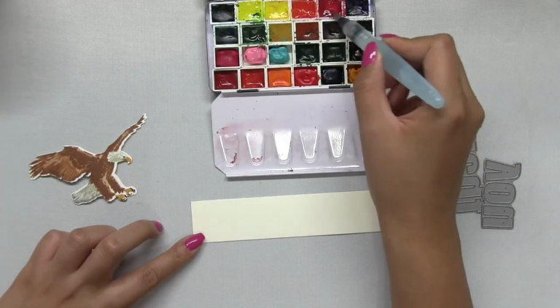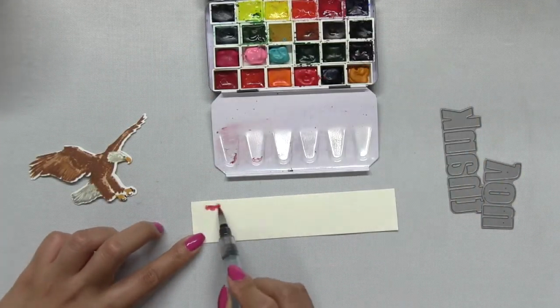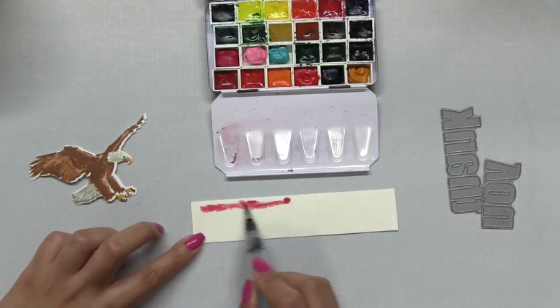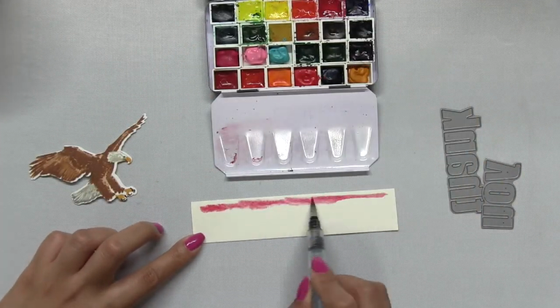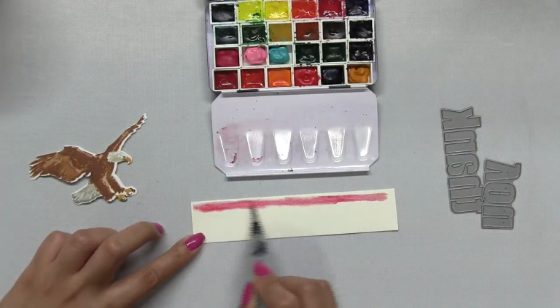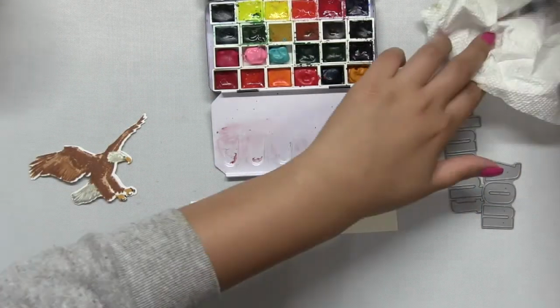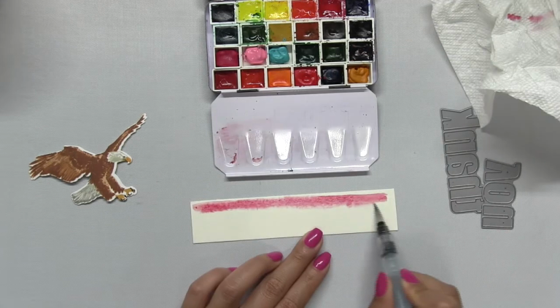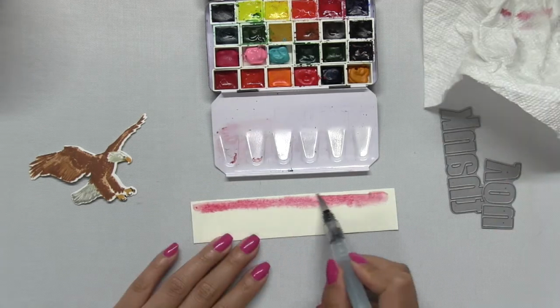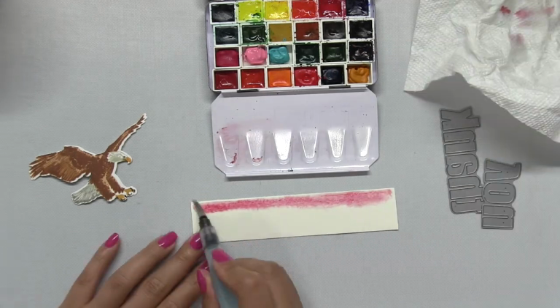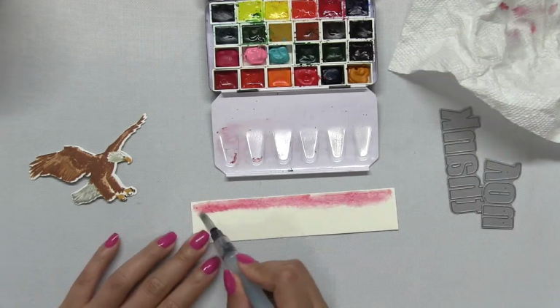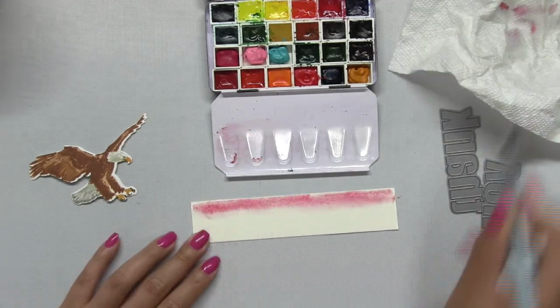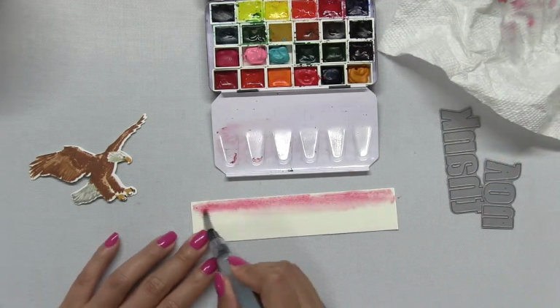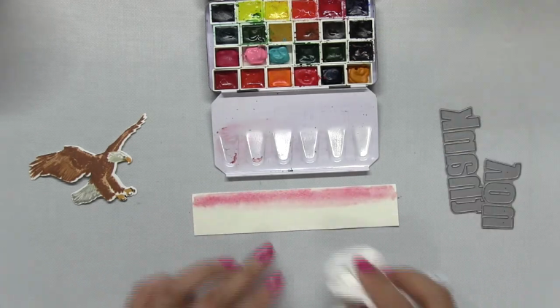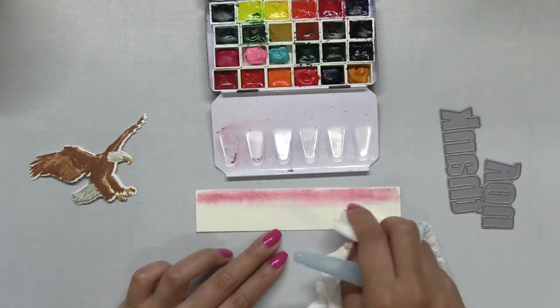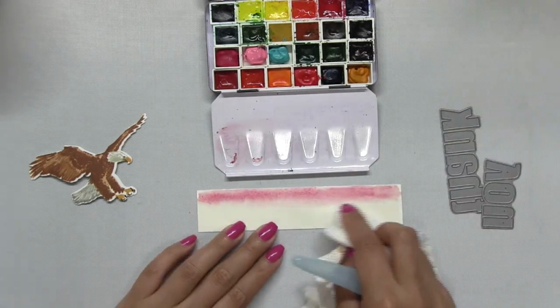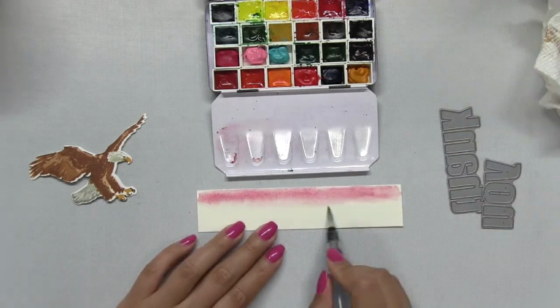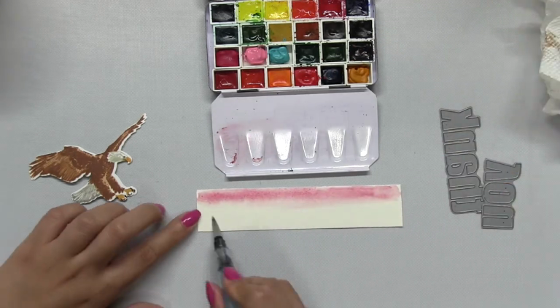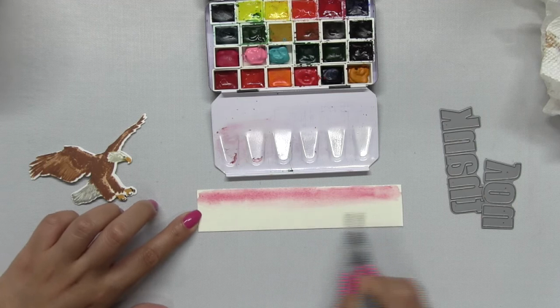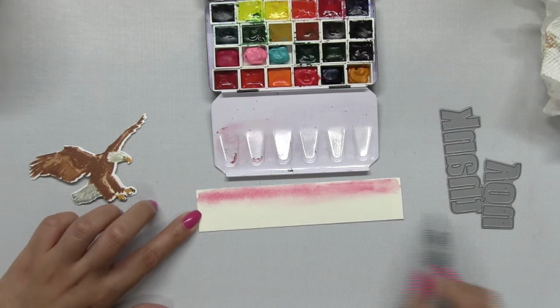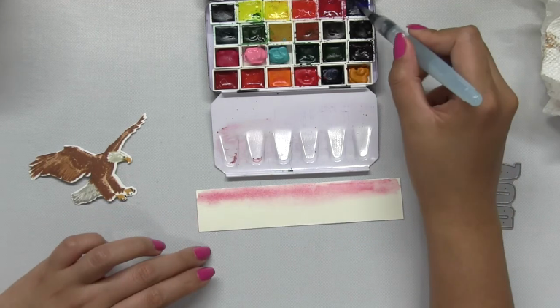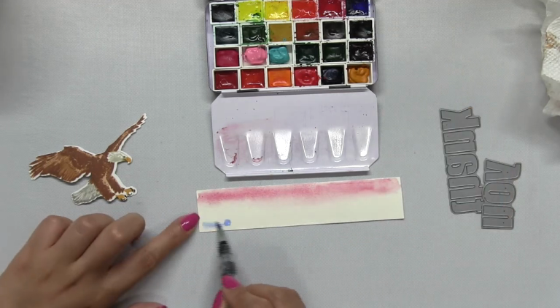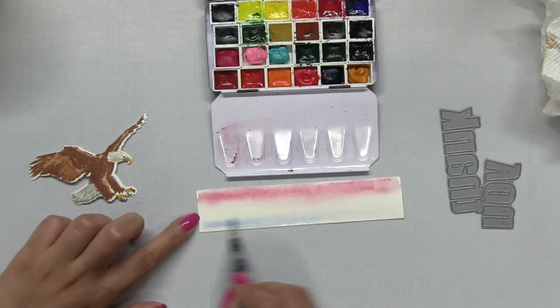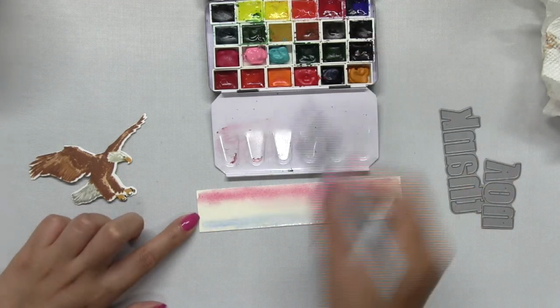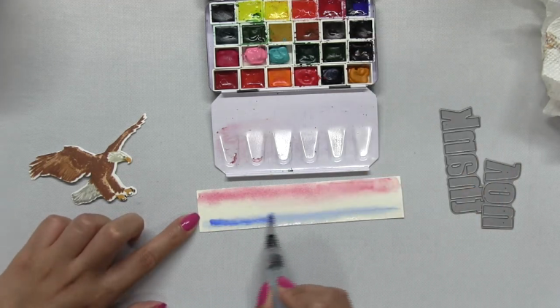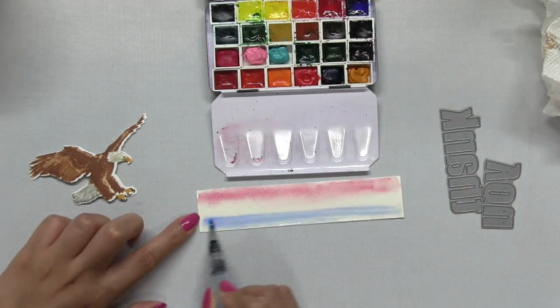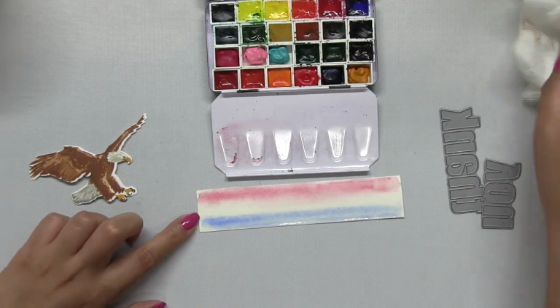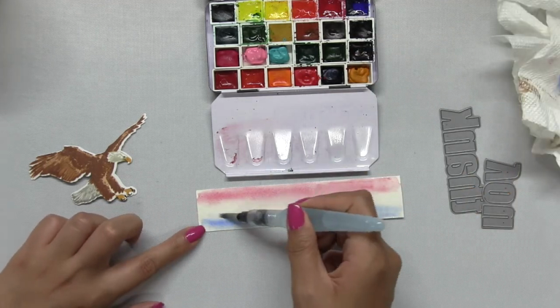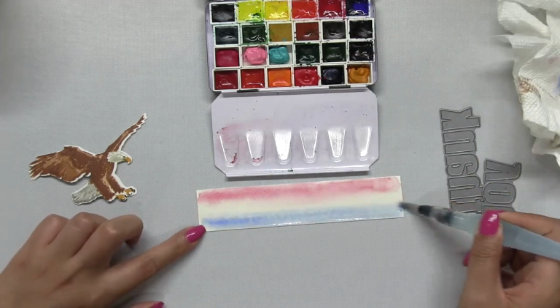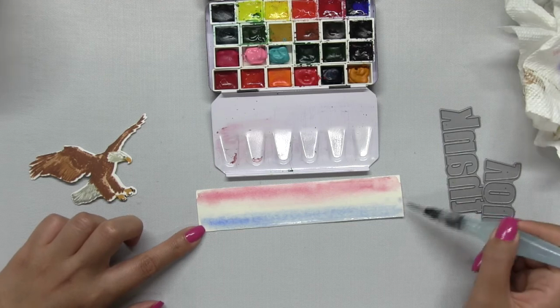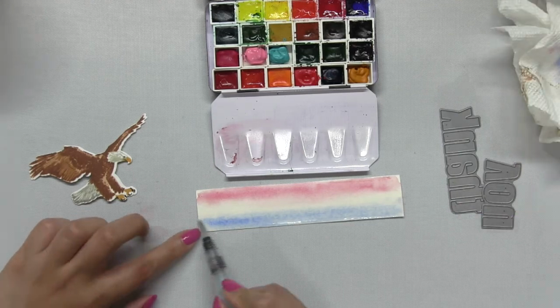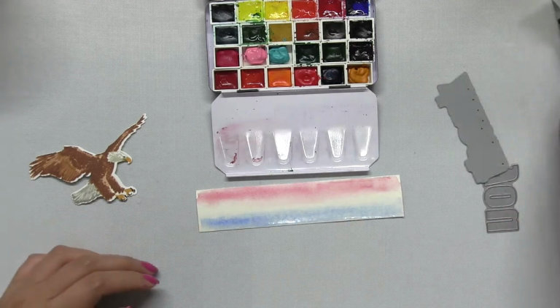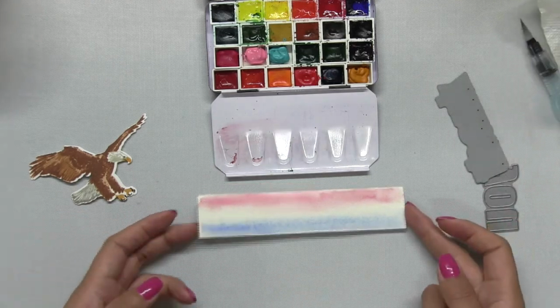I'm using a wet-on-wet technique so the paper is wet before I apply the pigment, and I'm using a large Pentel aqua brush to paint today.